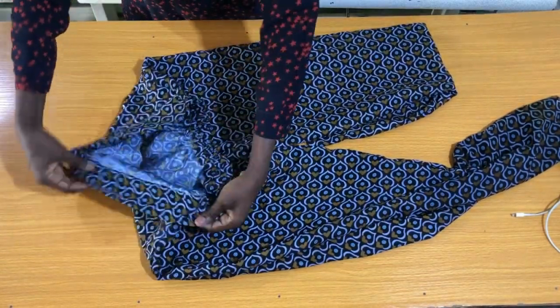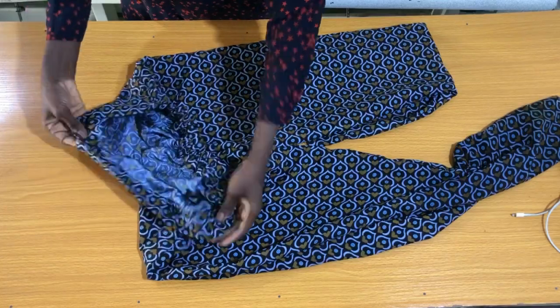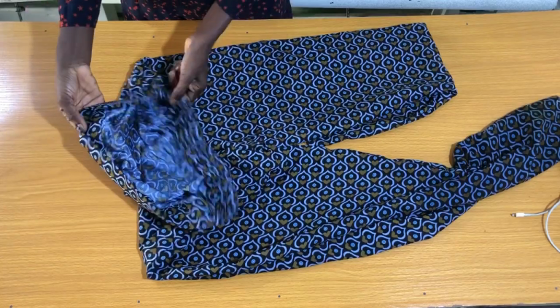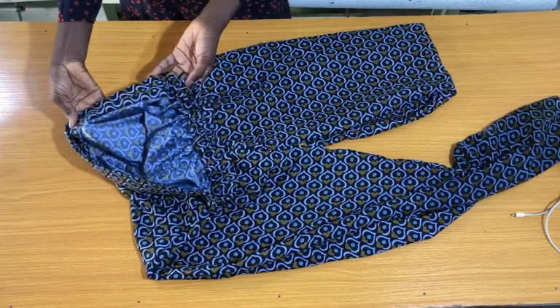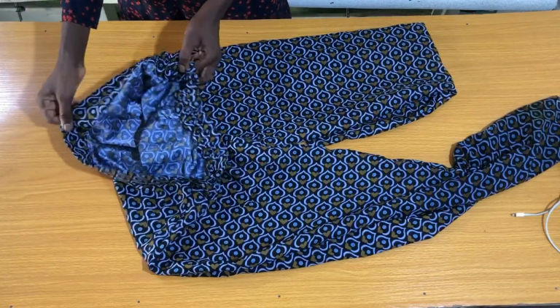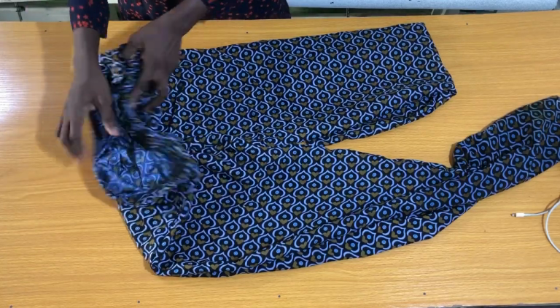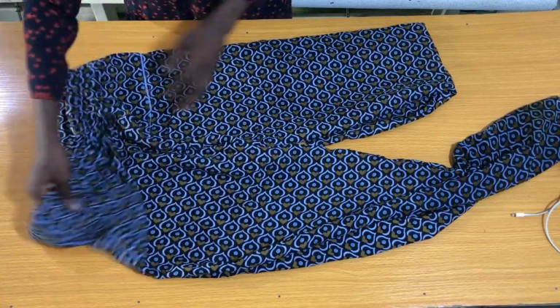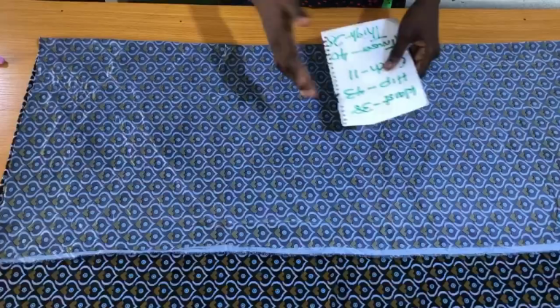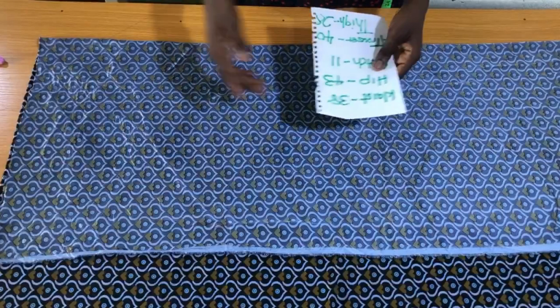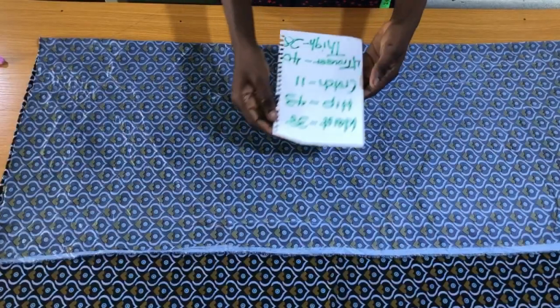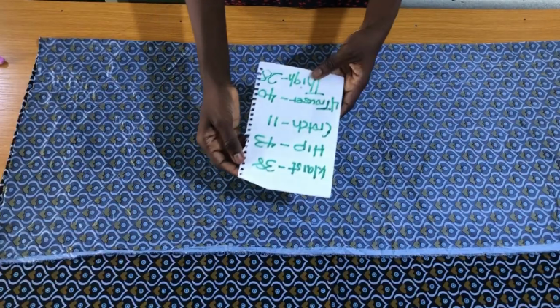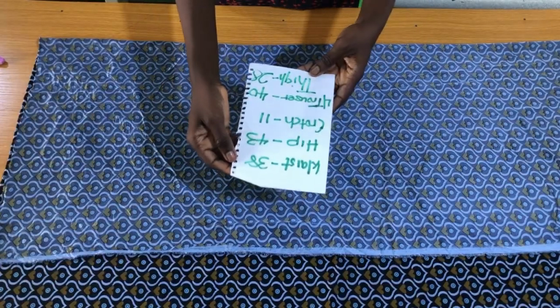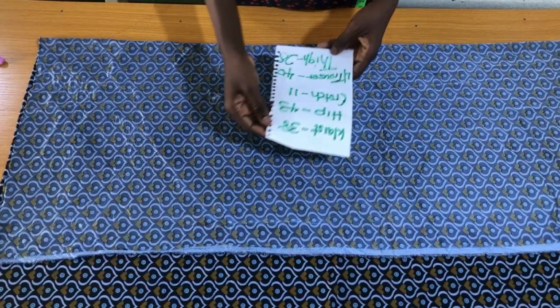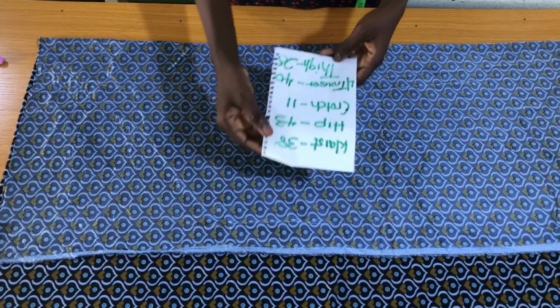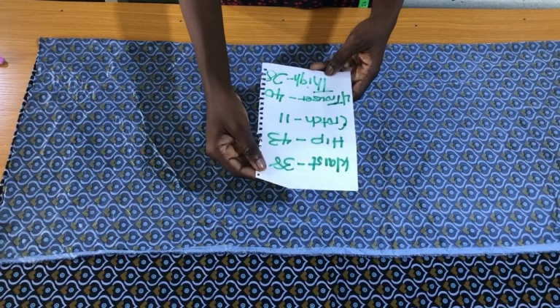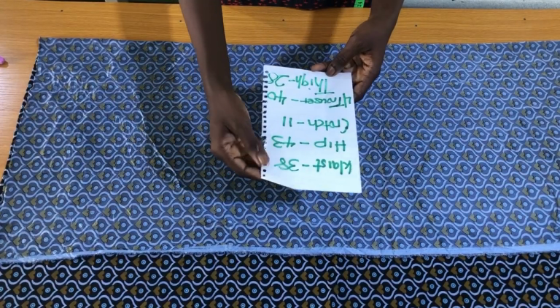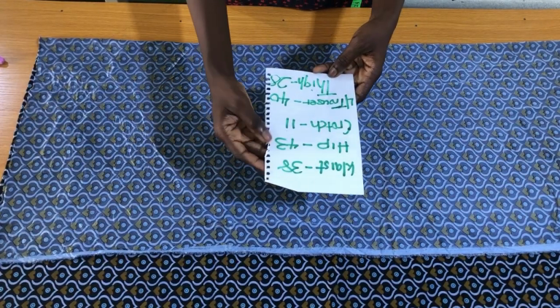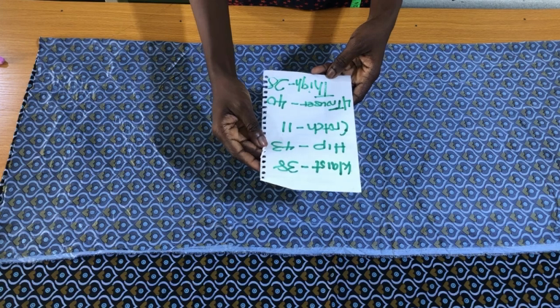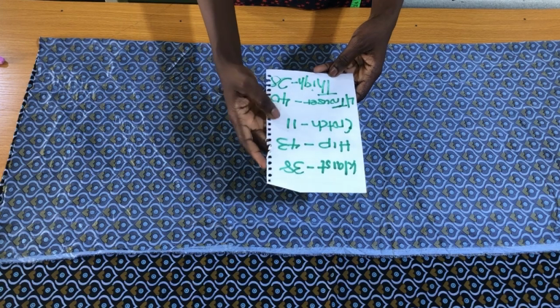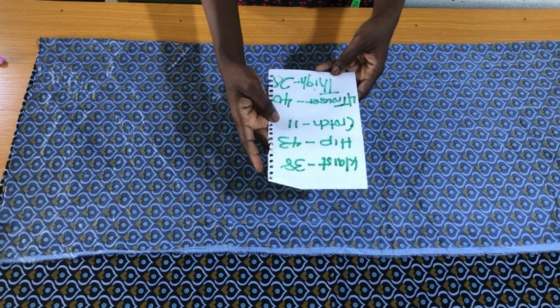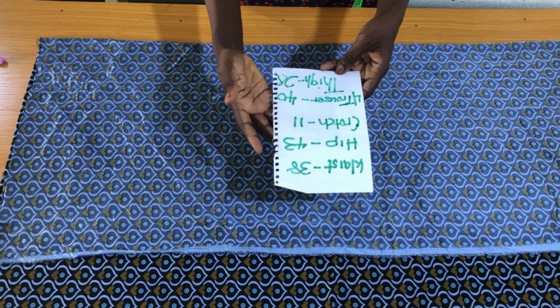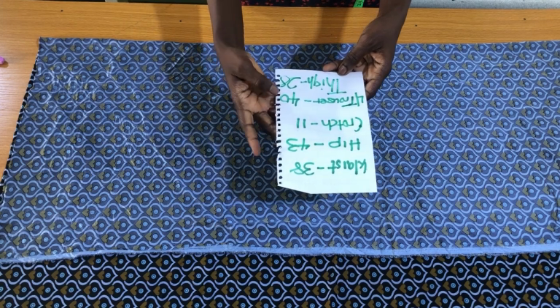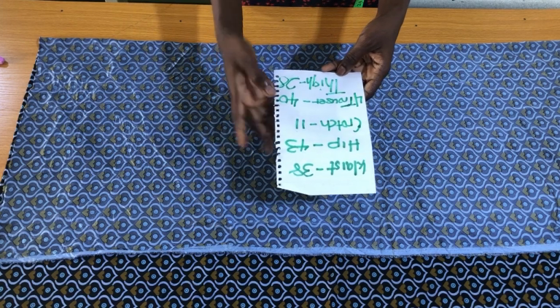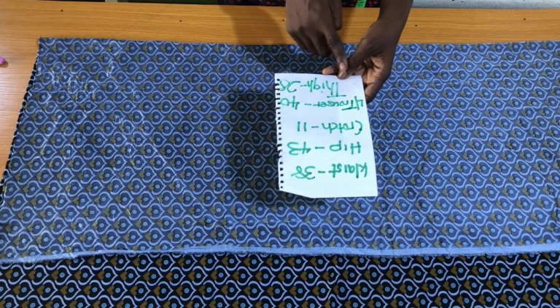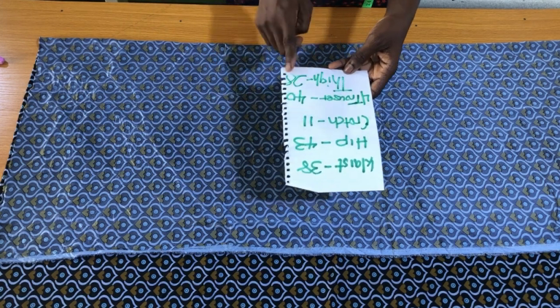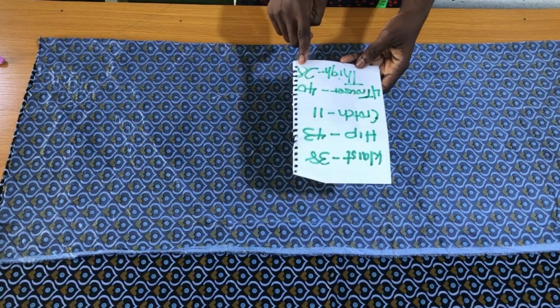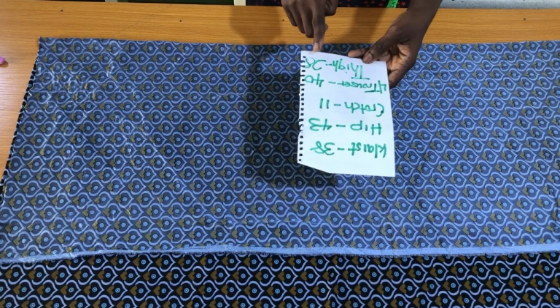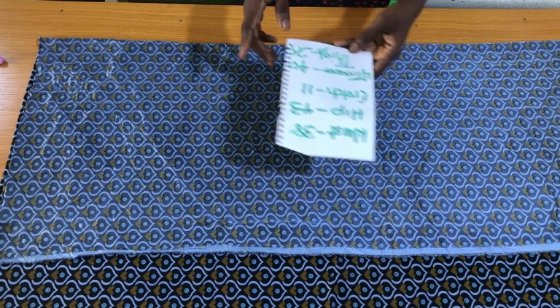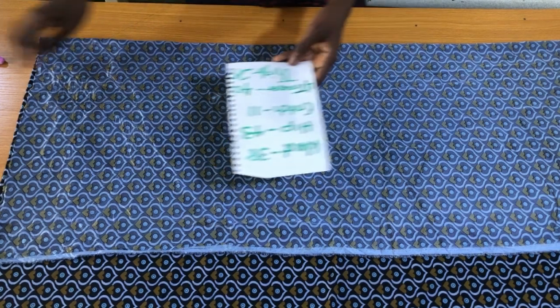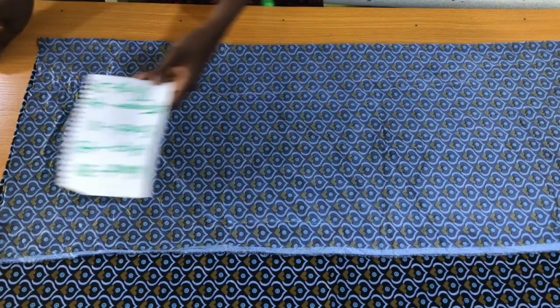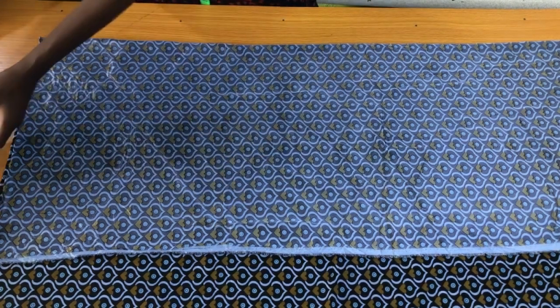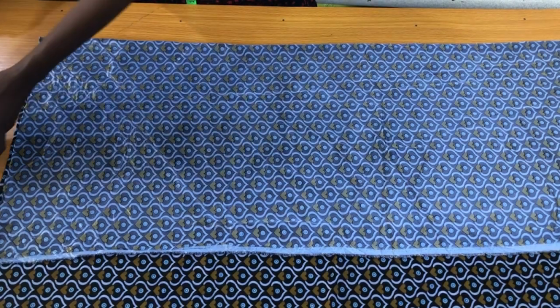These are the essential measurements I'll be working with: the waist circumference, the hip circumference, the crotch depth, the length of the trouser, and the thigh circumference. So let's get started.